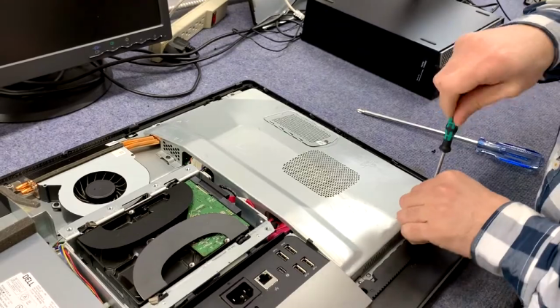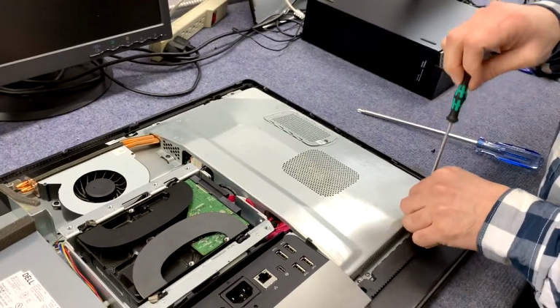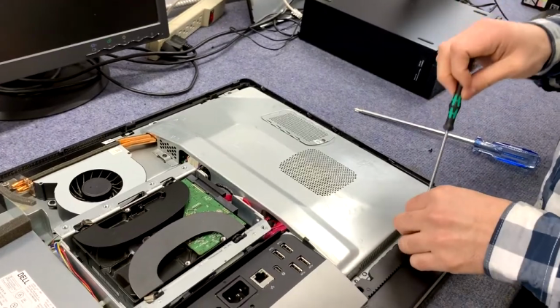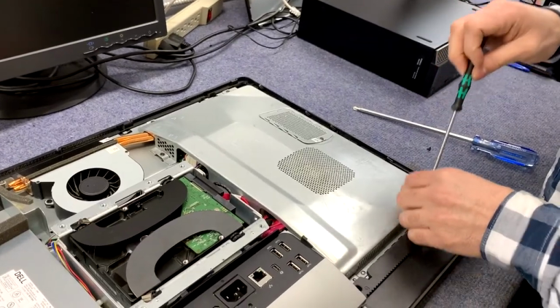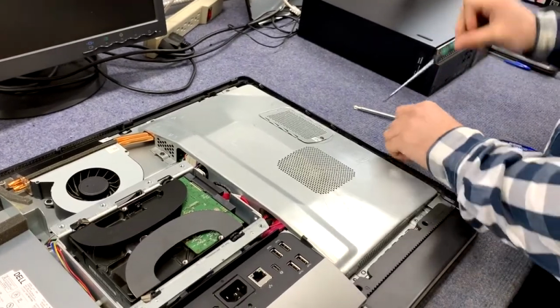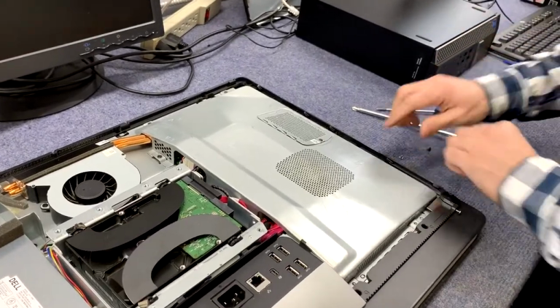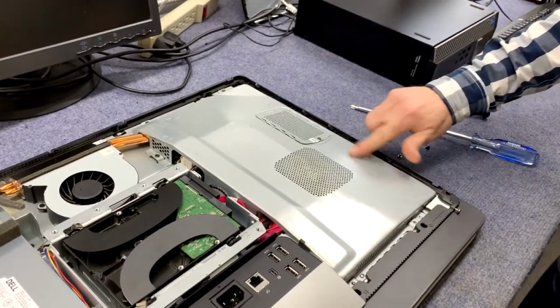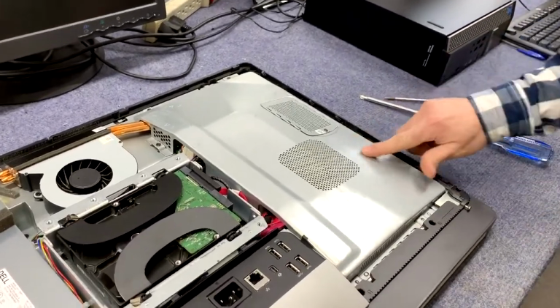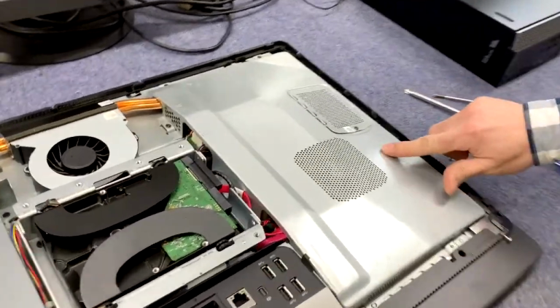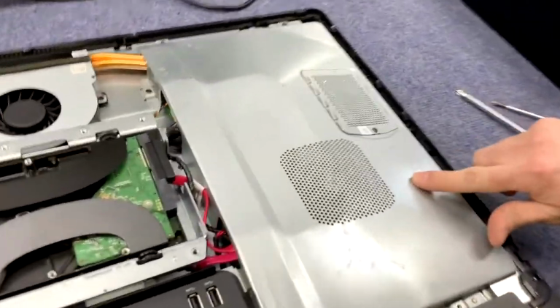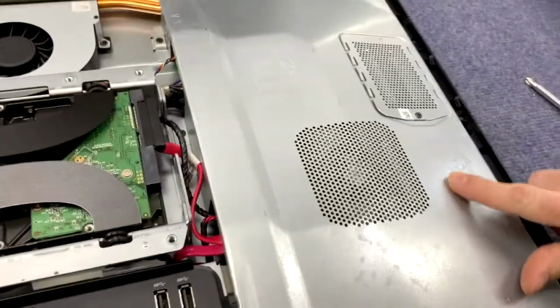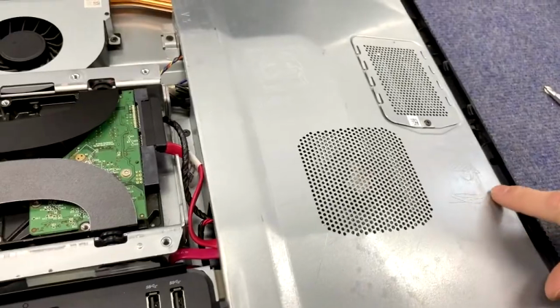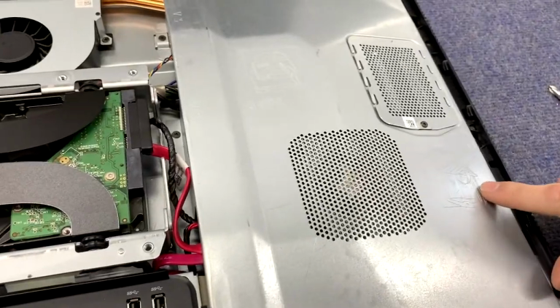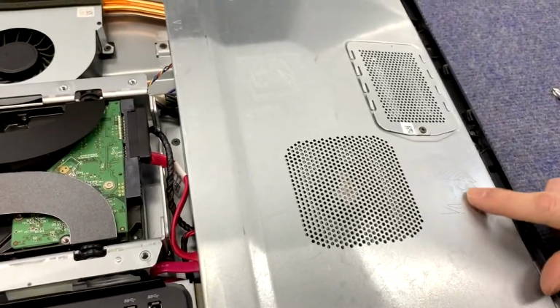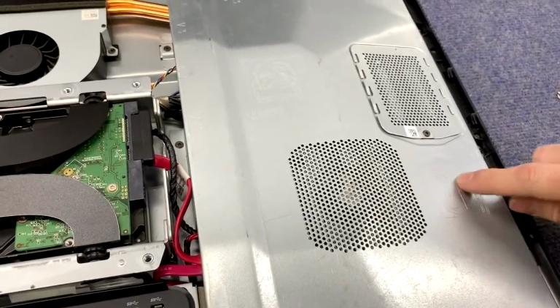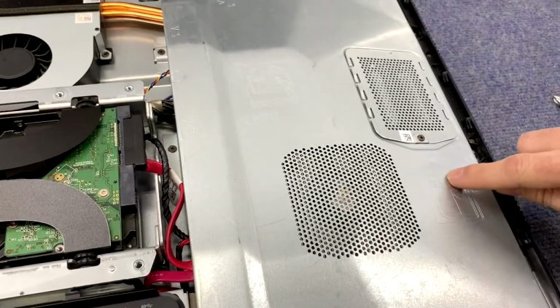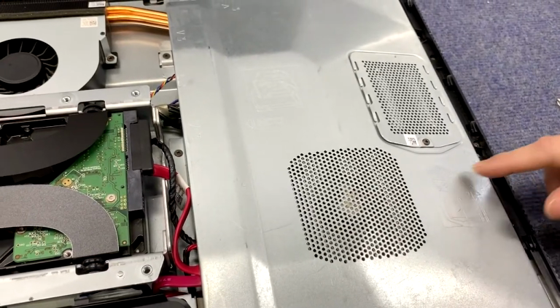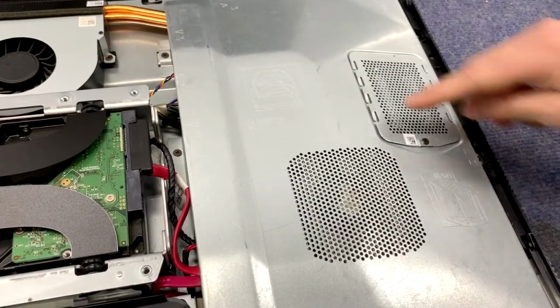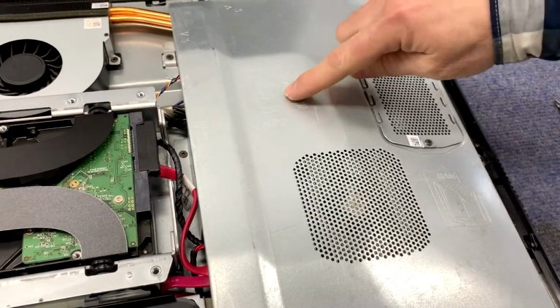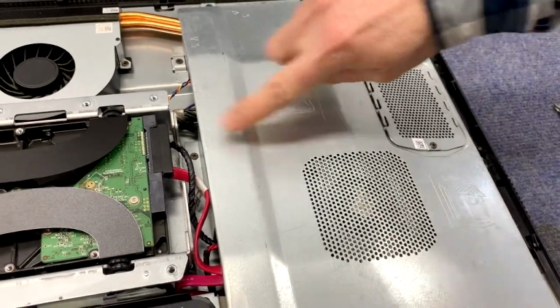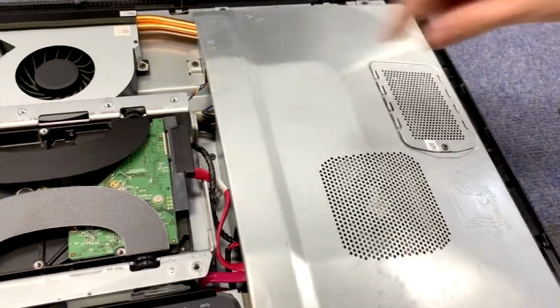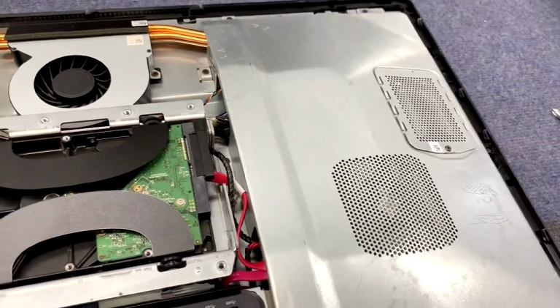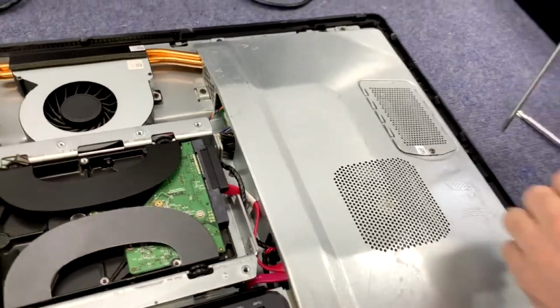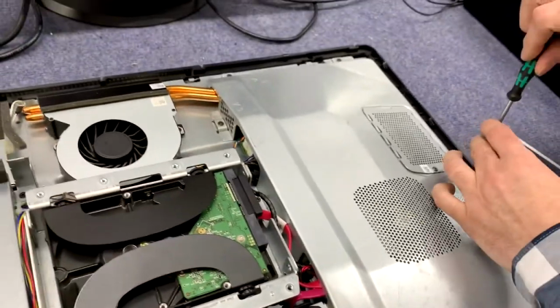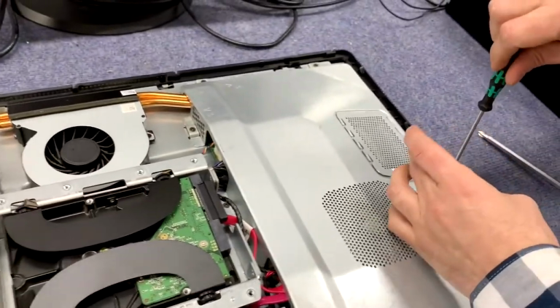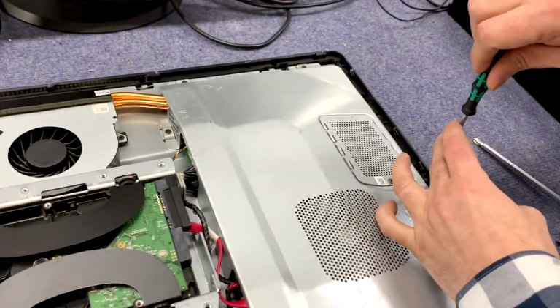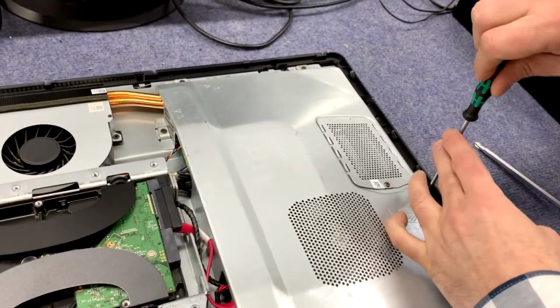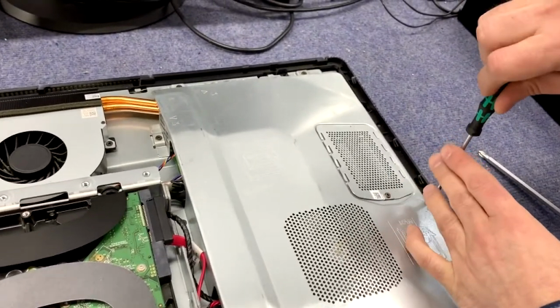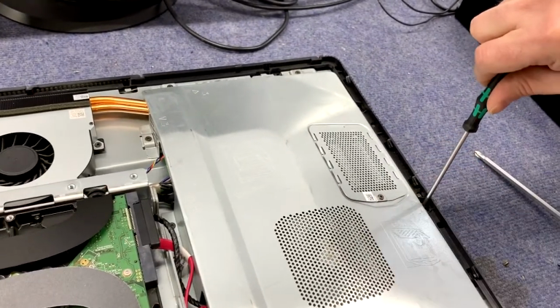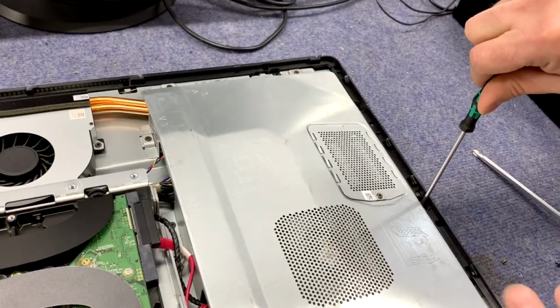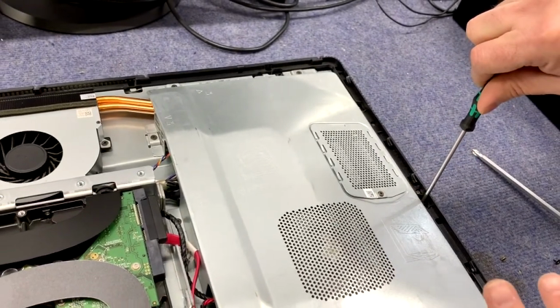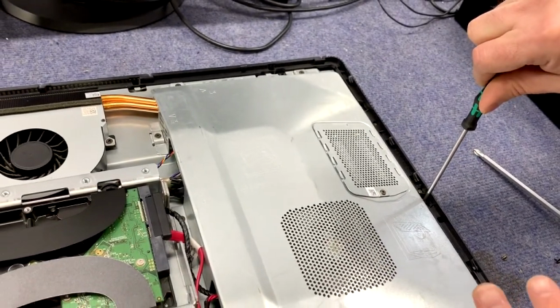I'm not just guessing — there's actually a diagram etched right here. It shows a picture labeled RAM on one side and hard drive on the other, with an arrow pointing that way. So let's keep going.